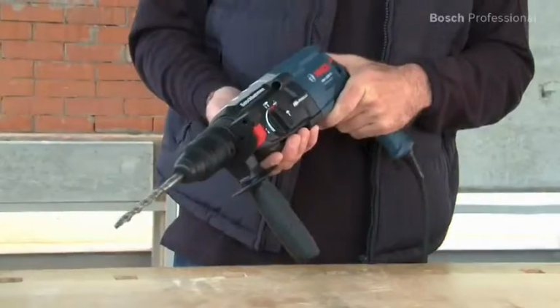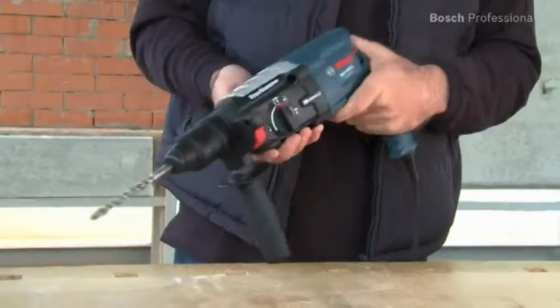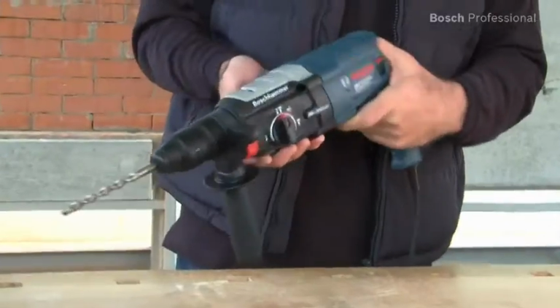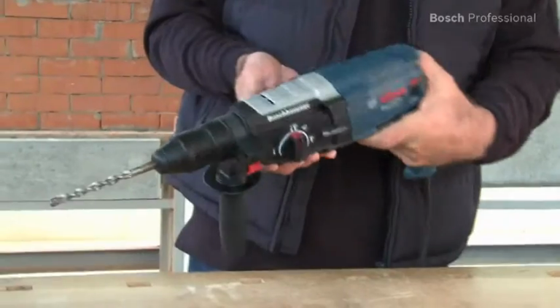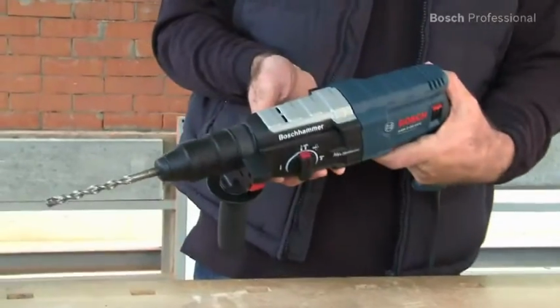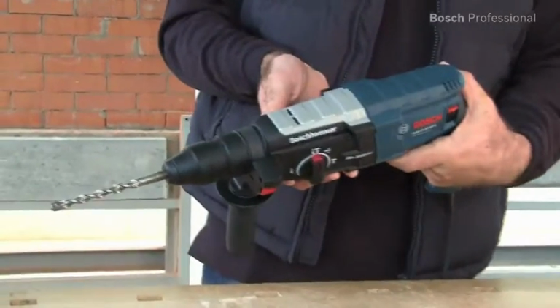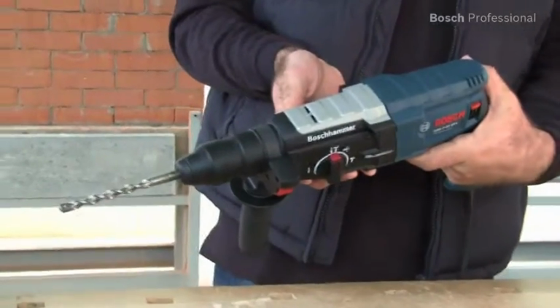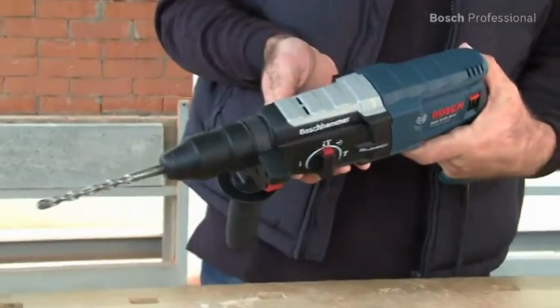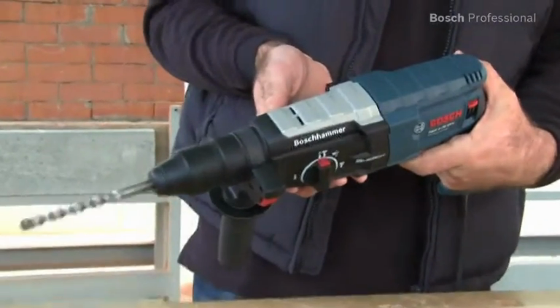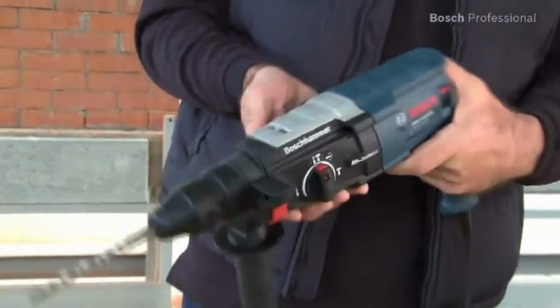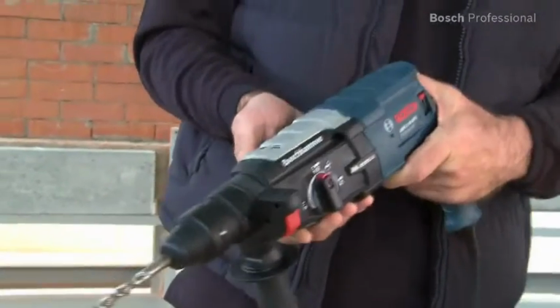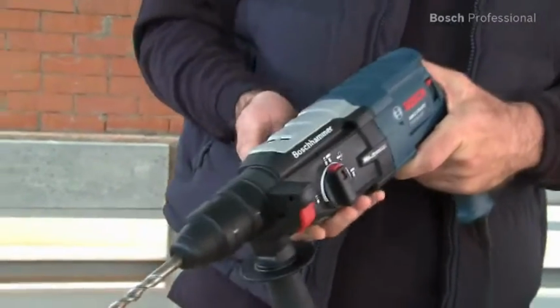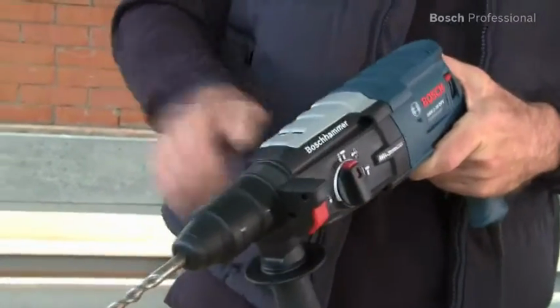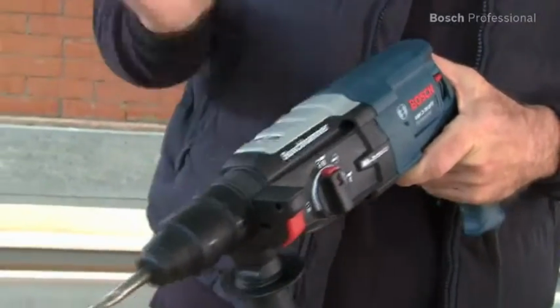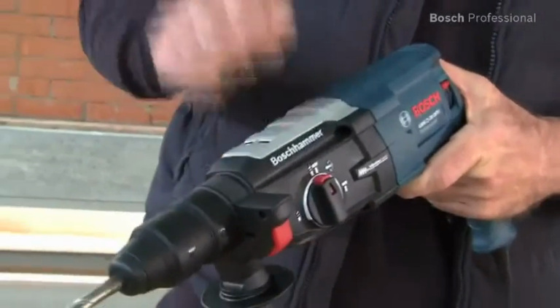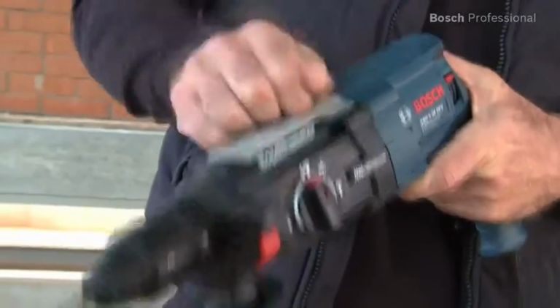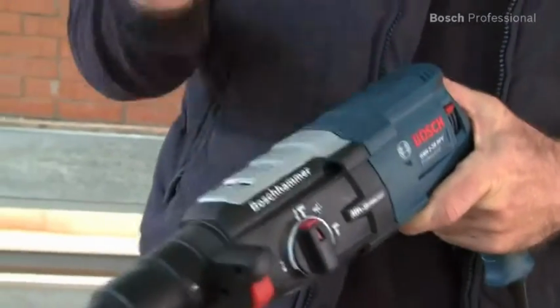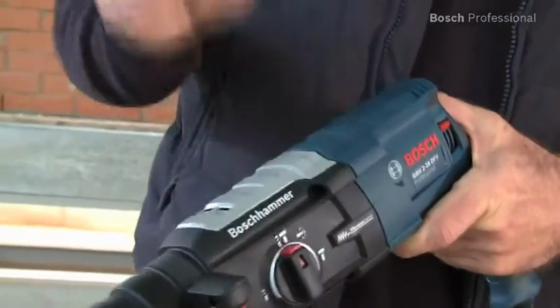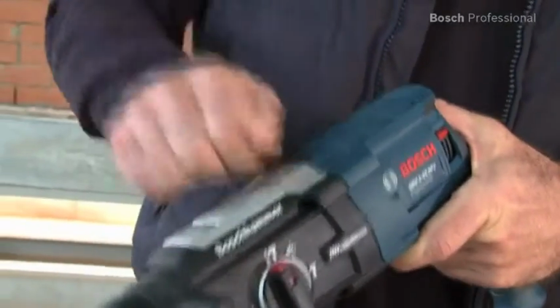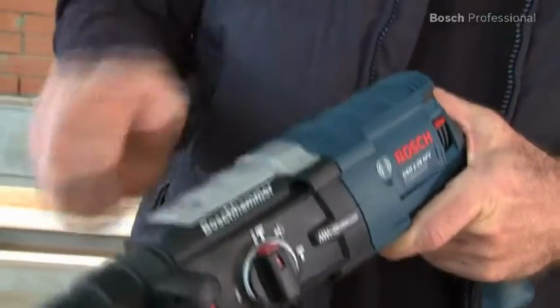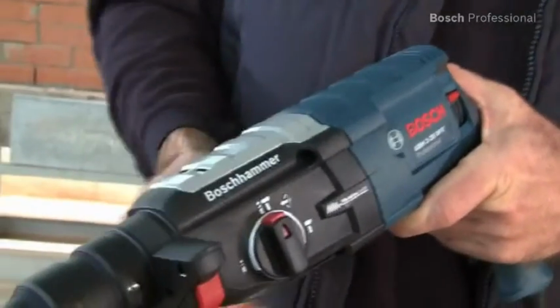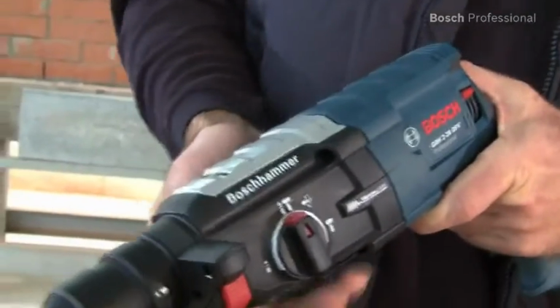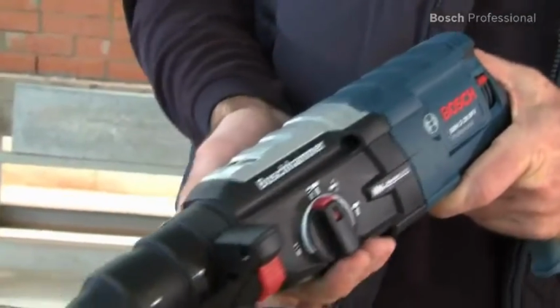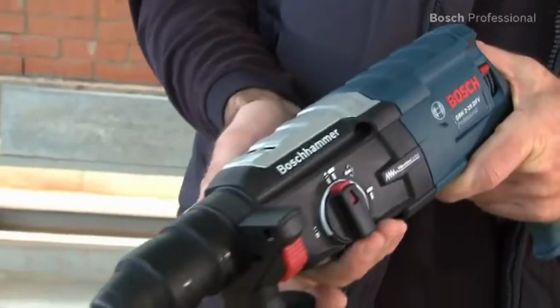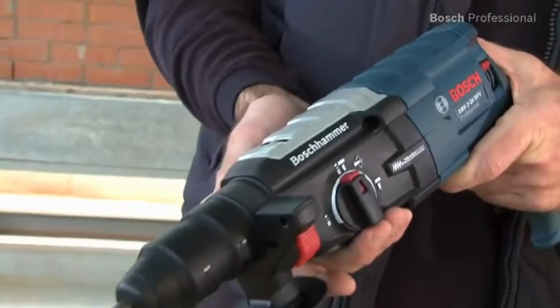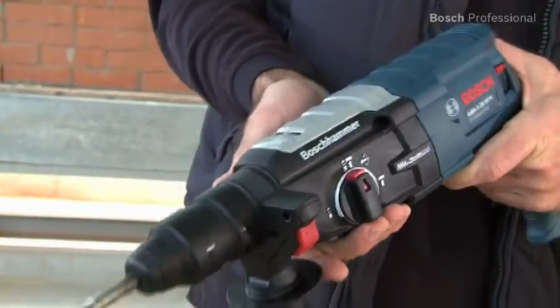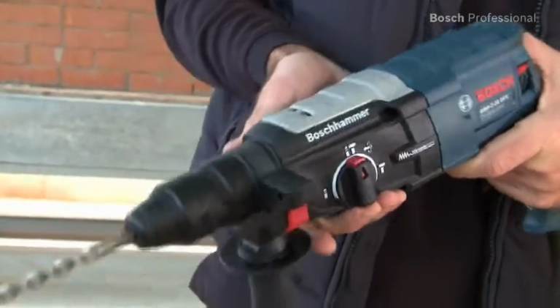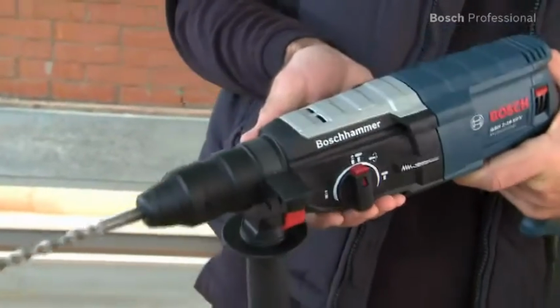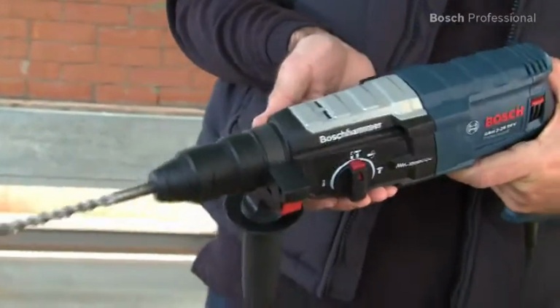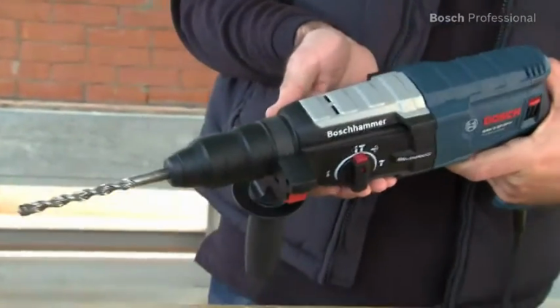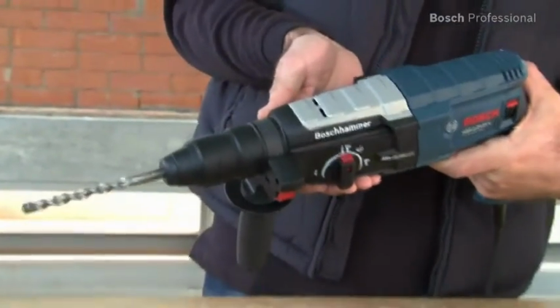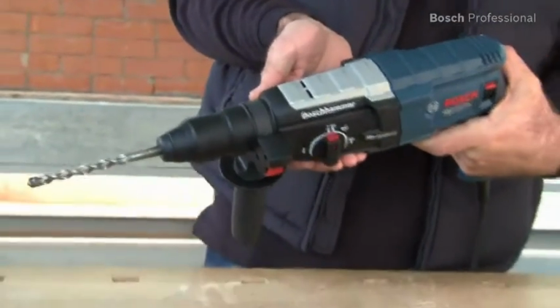The GBH228DFV Professional is reliable and robust, with a 25% longer life than other tools in its class.